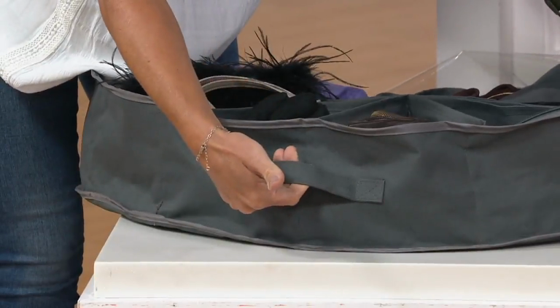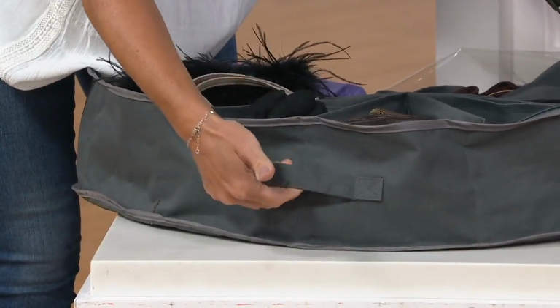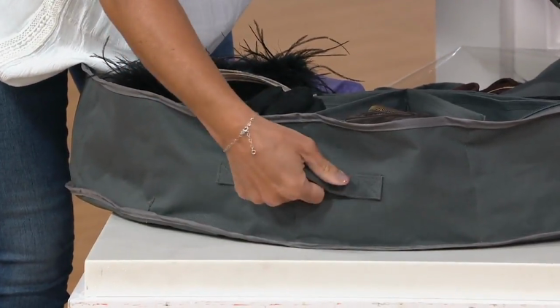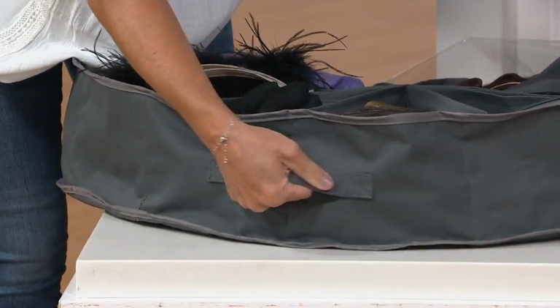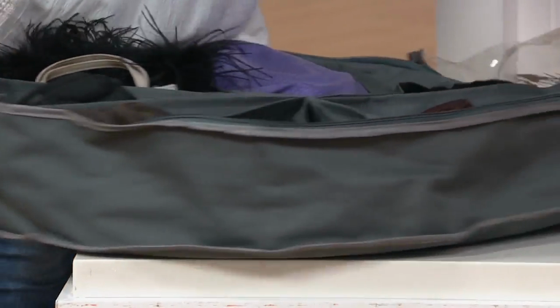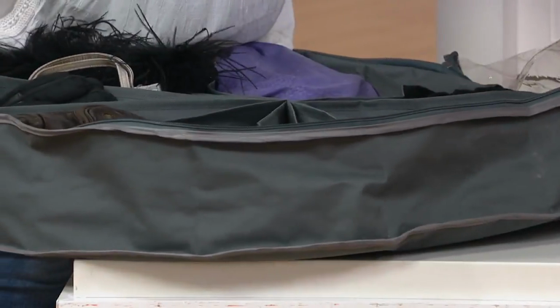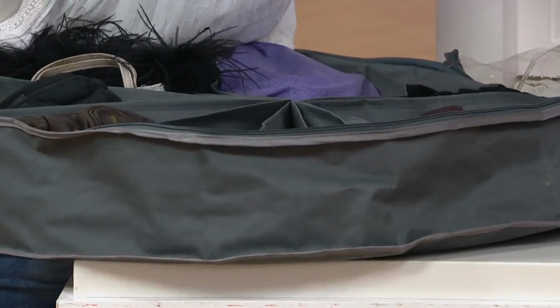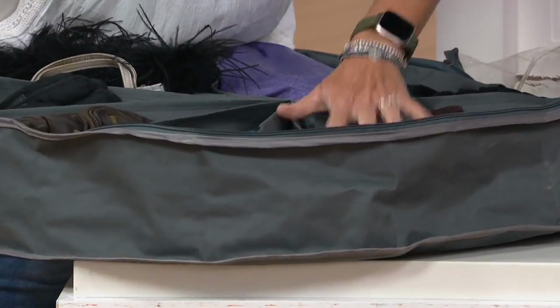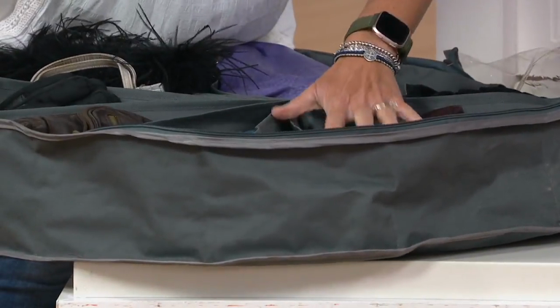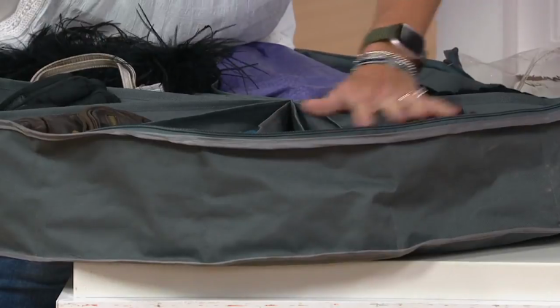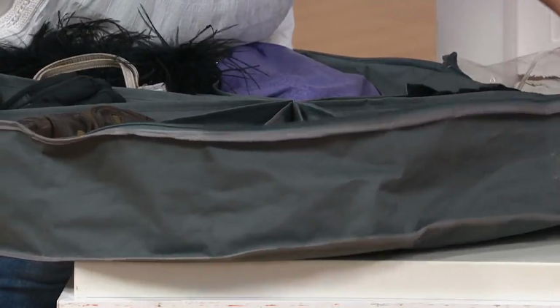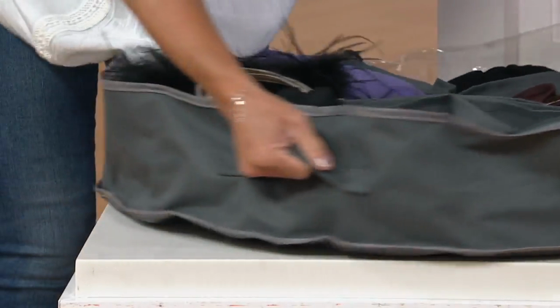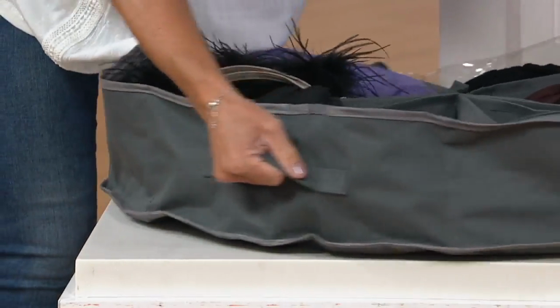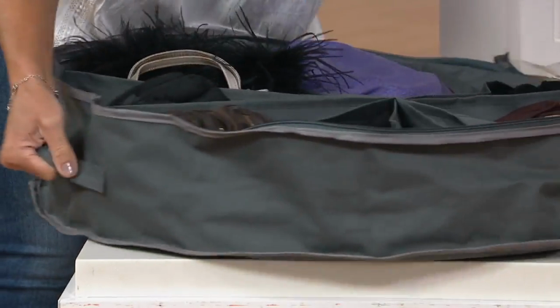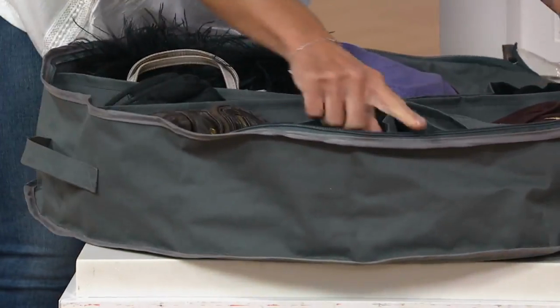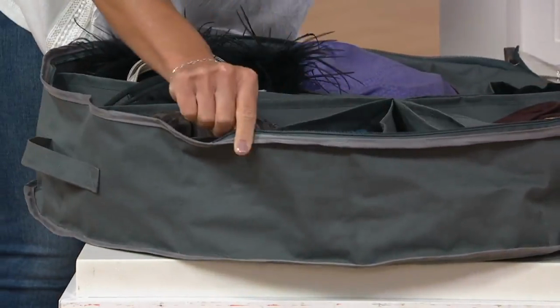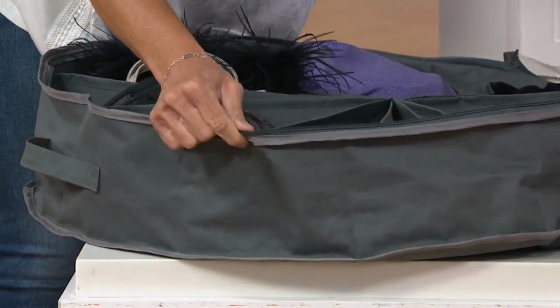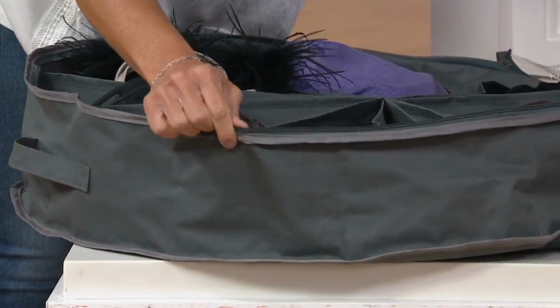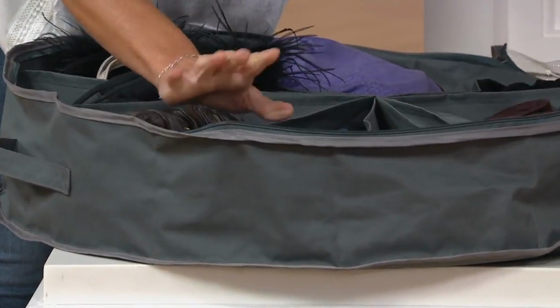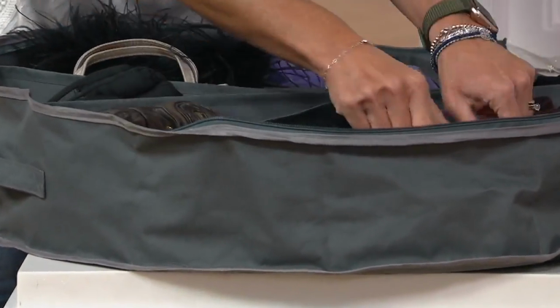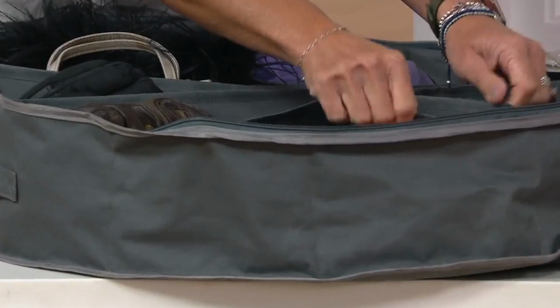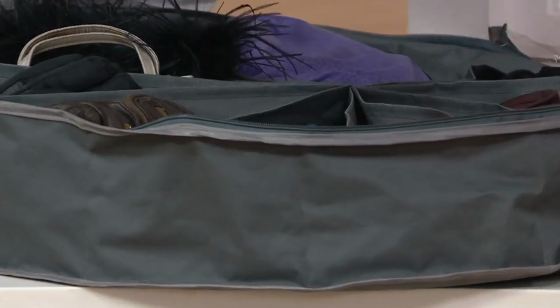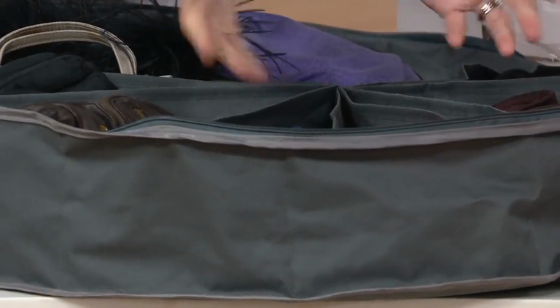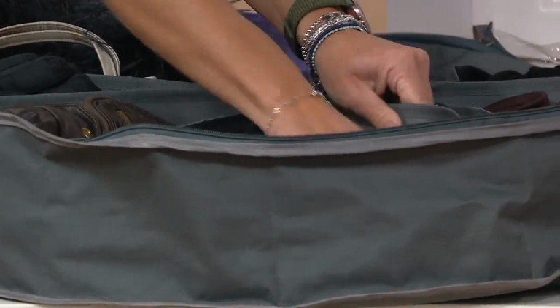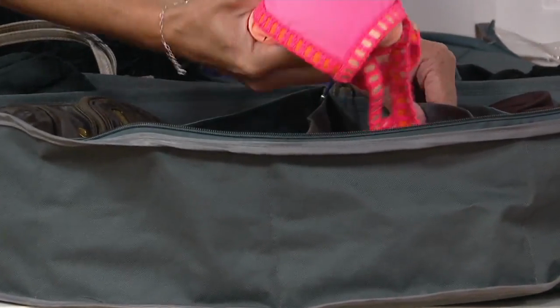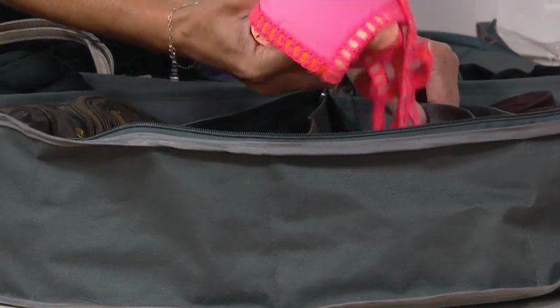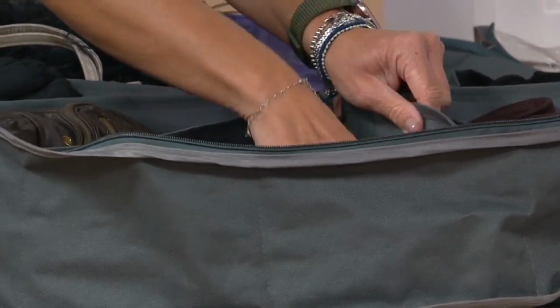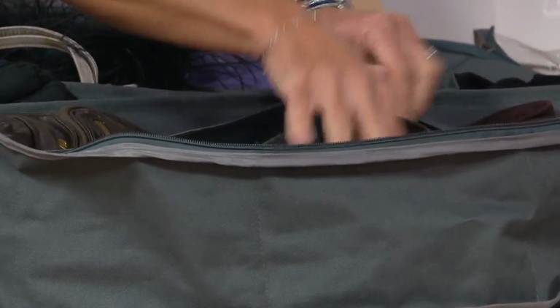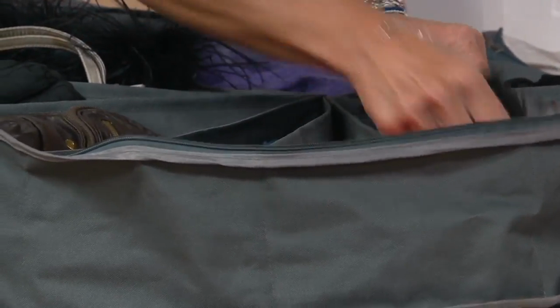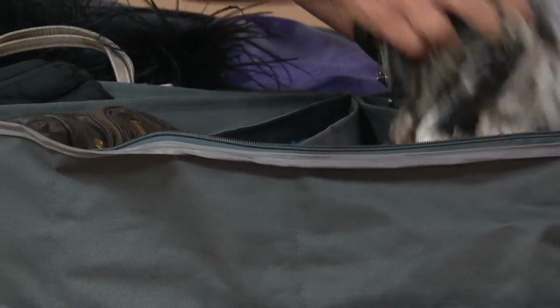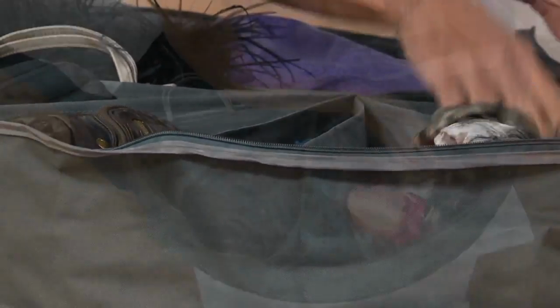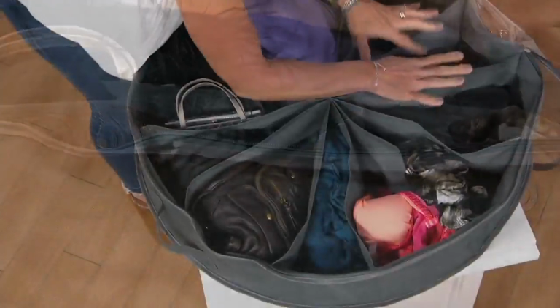There are two reinforced handles, one on each side, so you can slide it right out when you want to access it and slide it right back in. Two zippers, also reinforced to be strong.